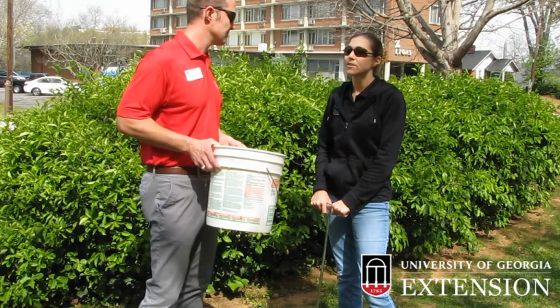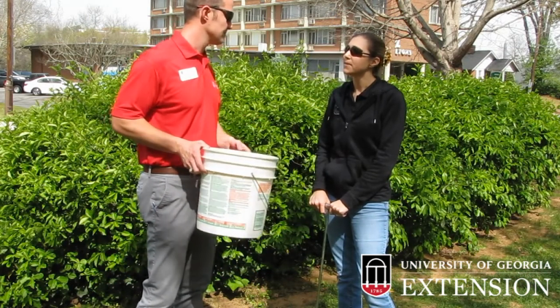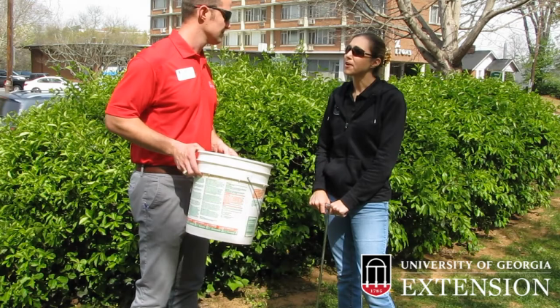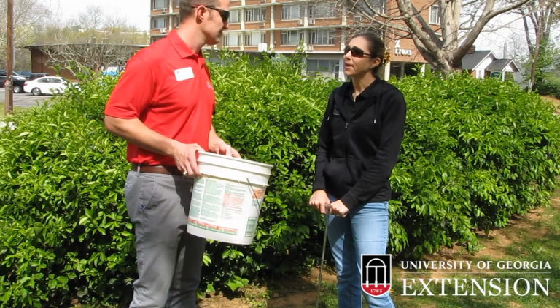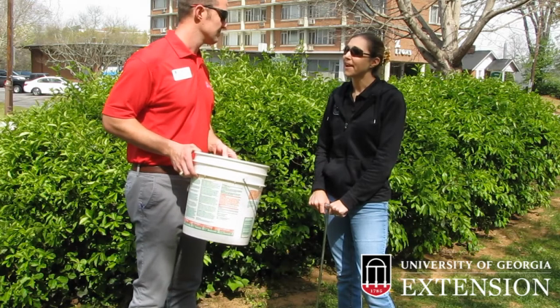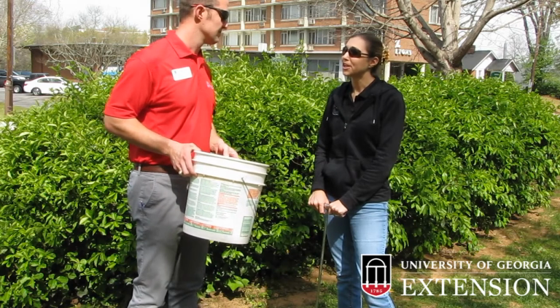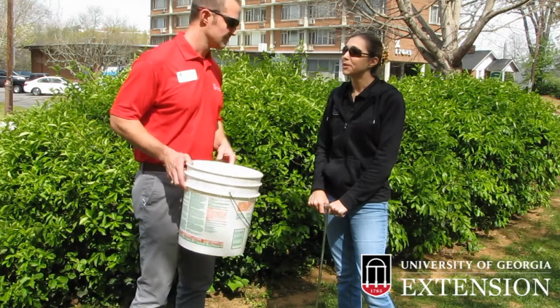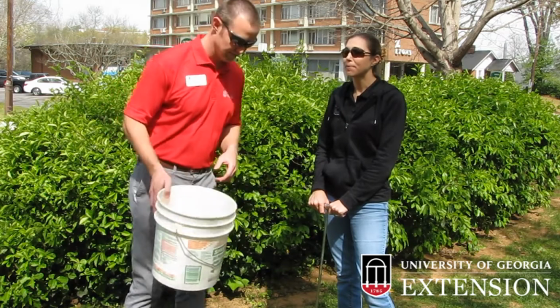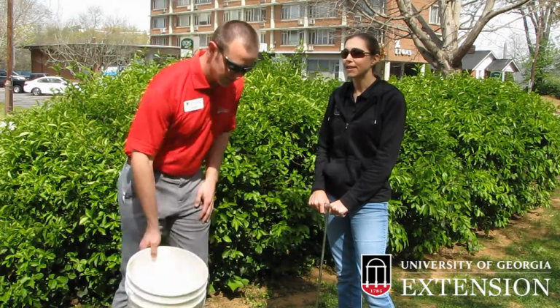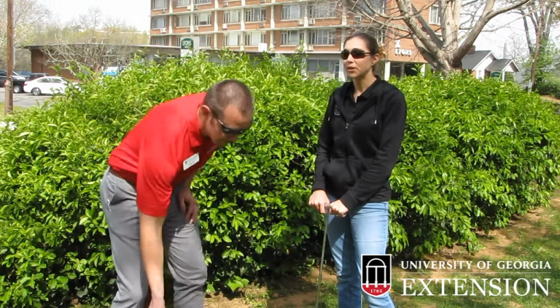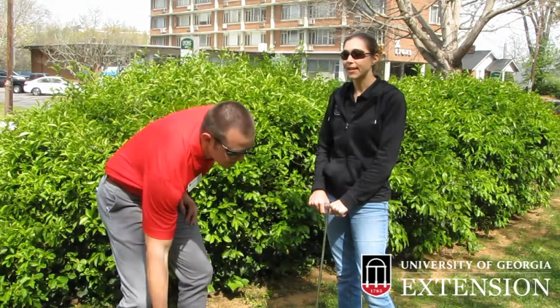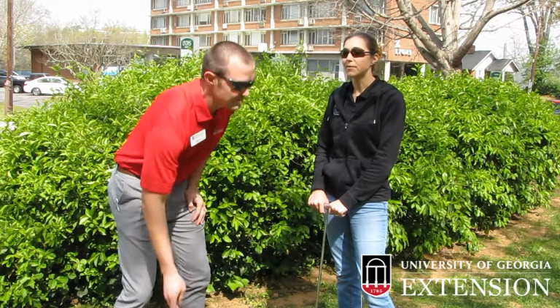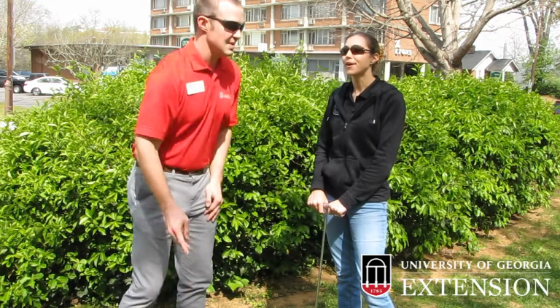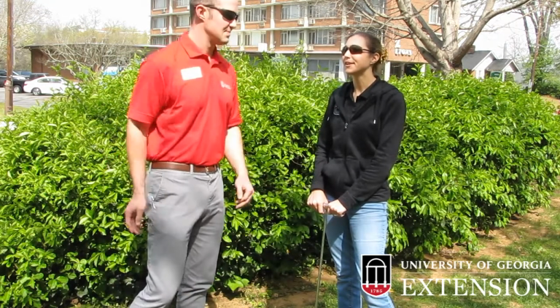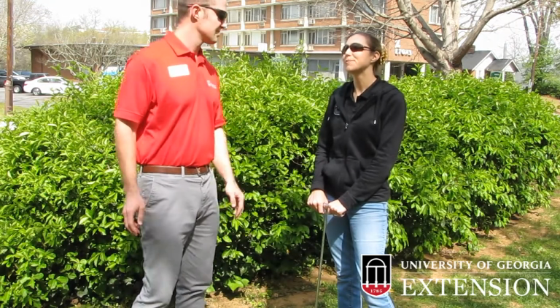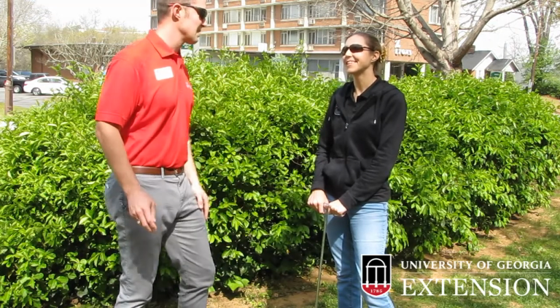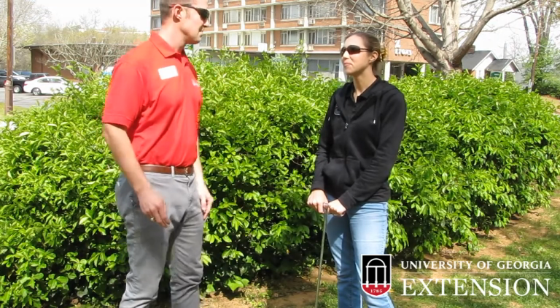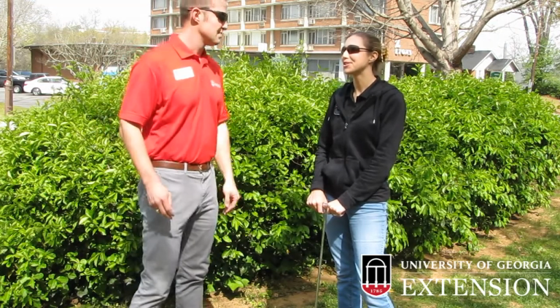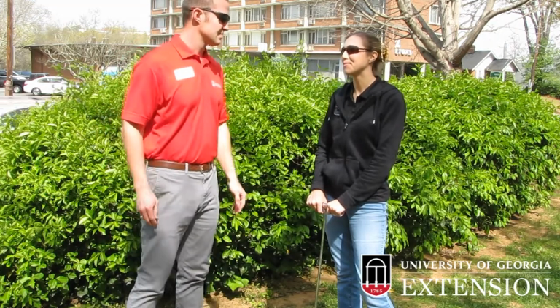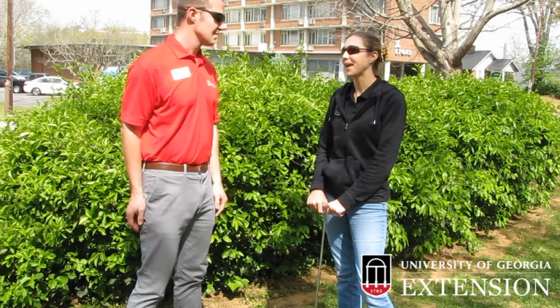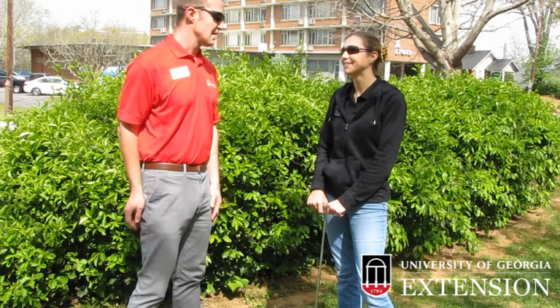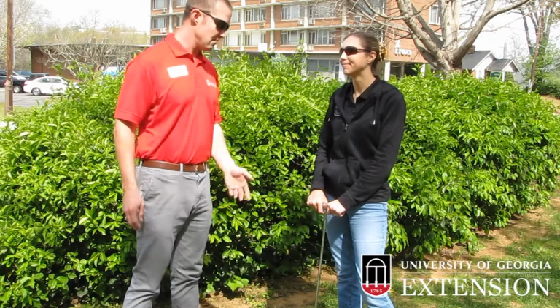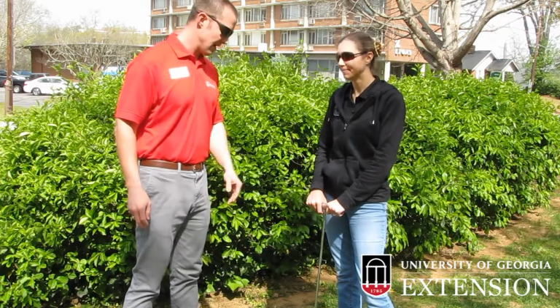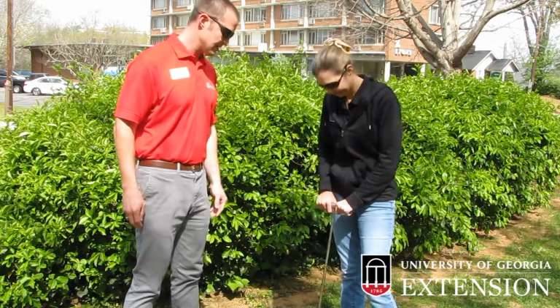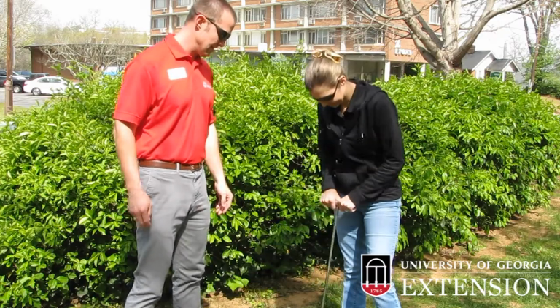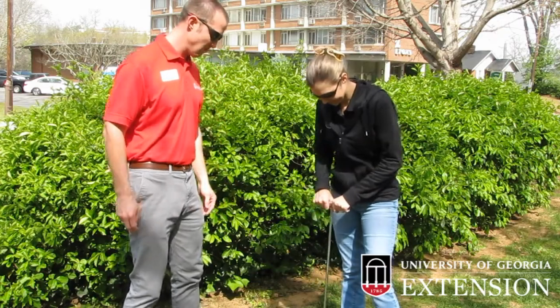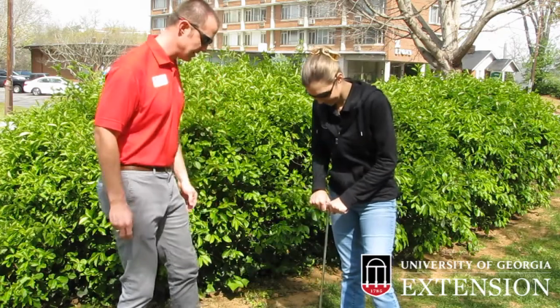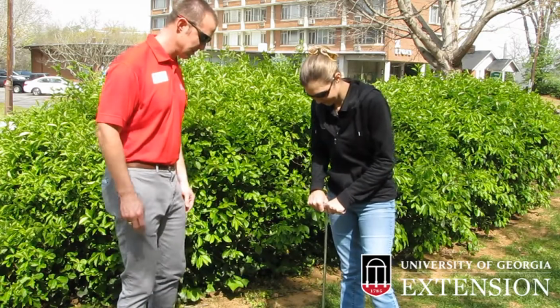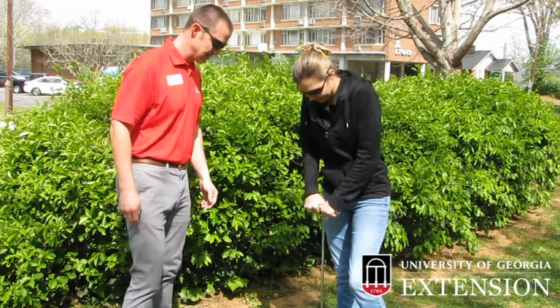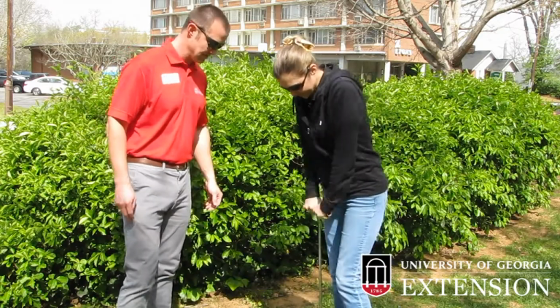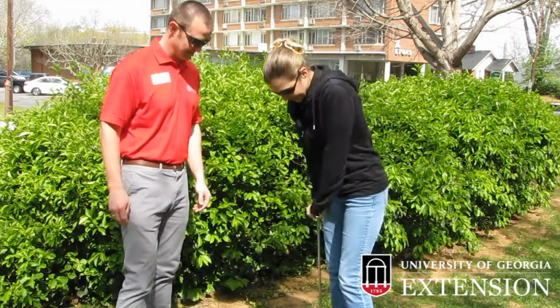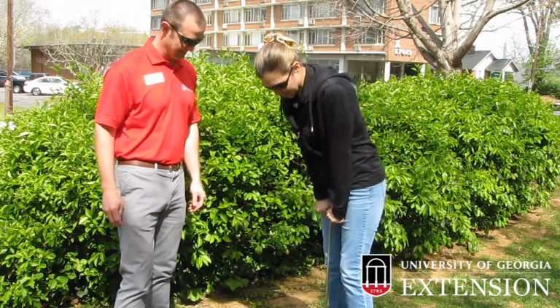With all the rain we've had this year, we should be able to get a pretty good sample. In drought years it's been kind of tough, but this year it should be okay. Hopefully the ground is soft enough where we can get a soil sample today. Let's give it a shot.